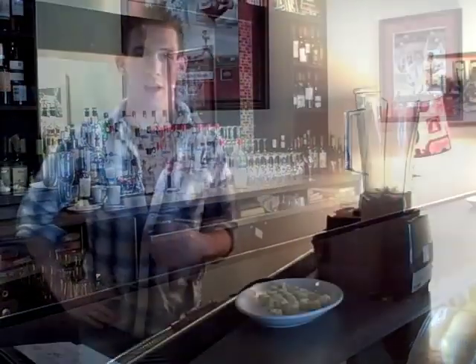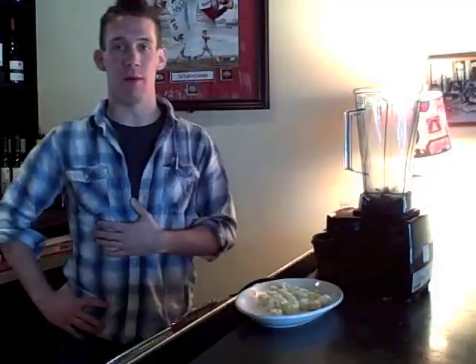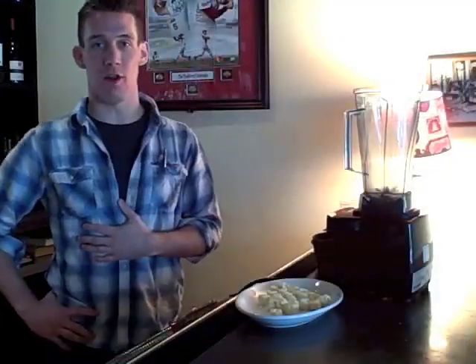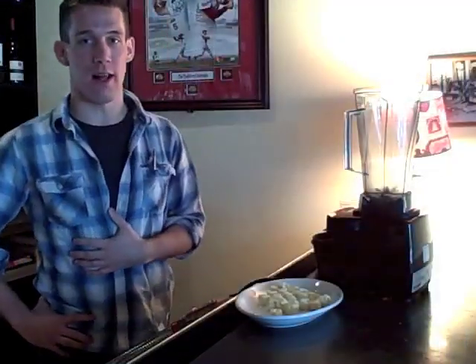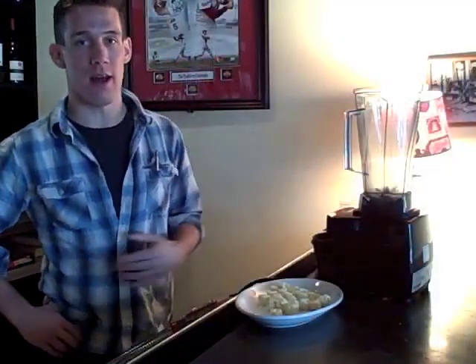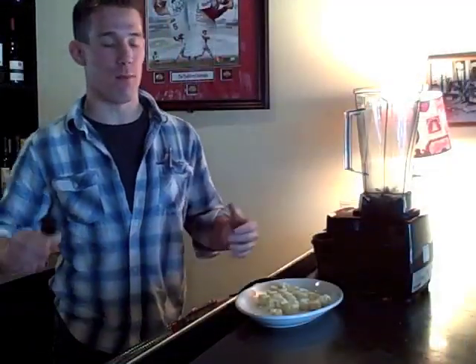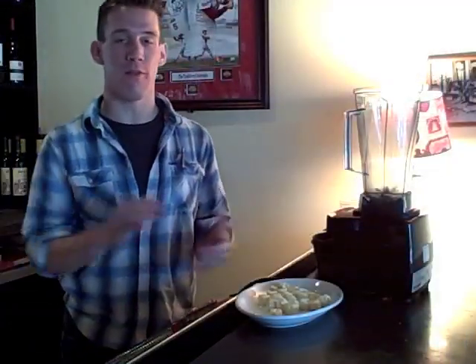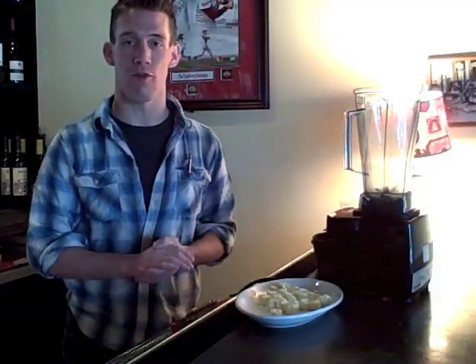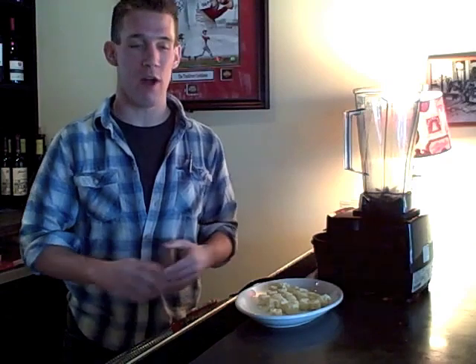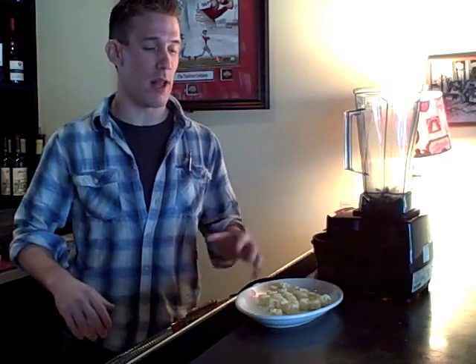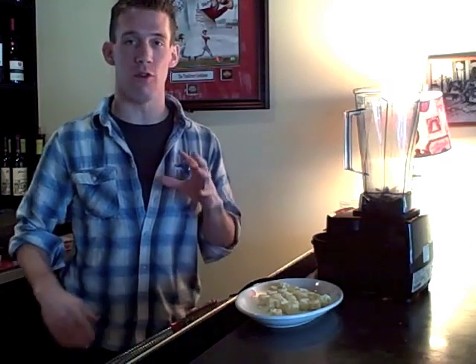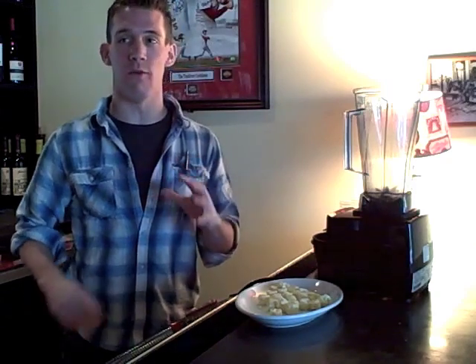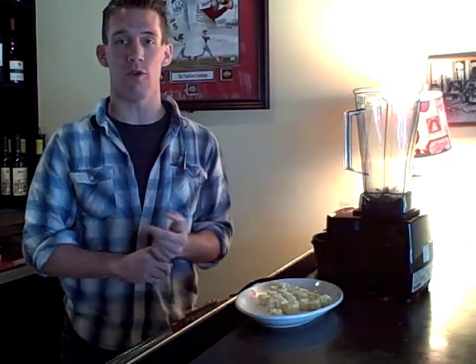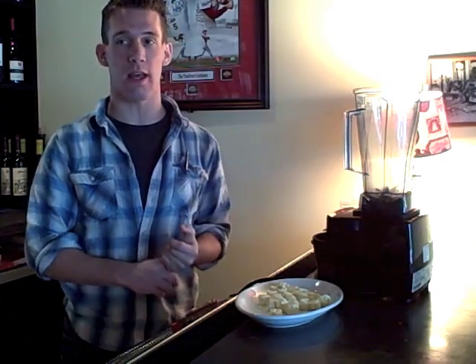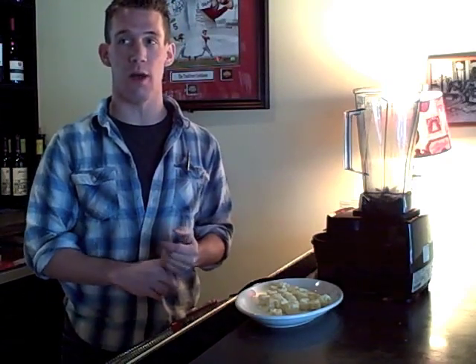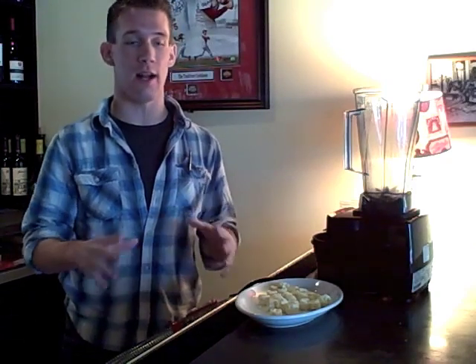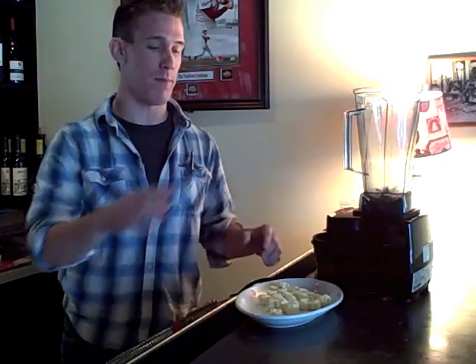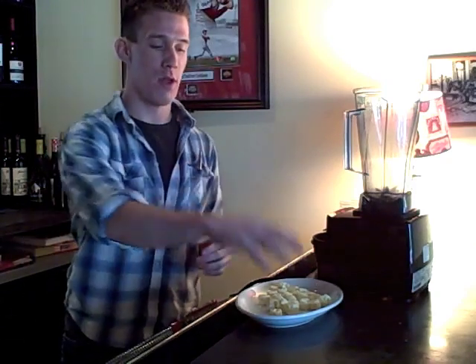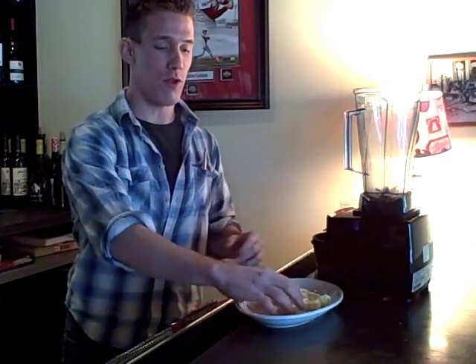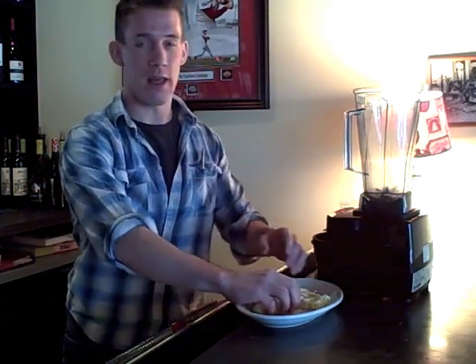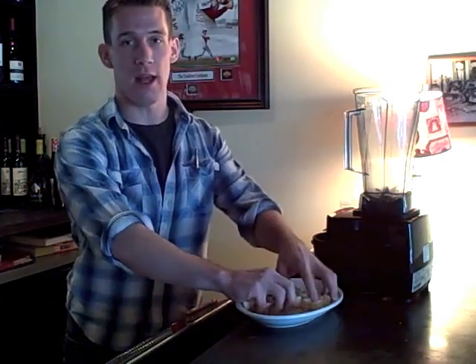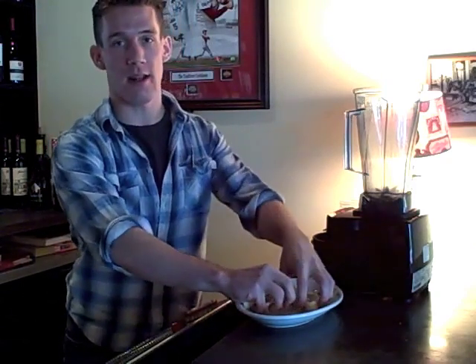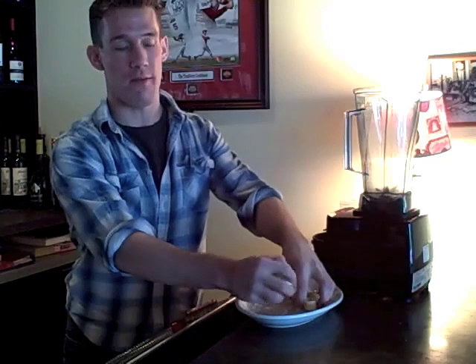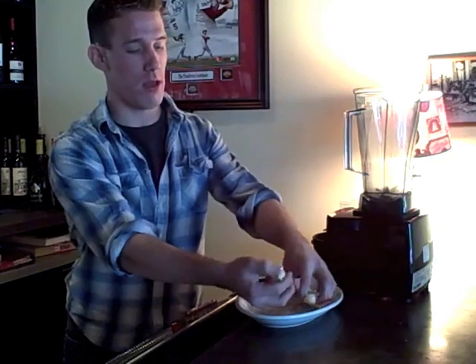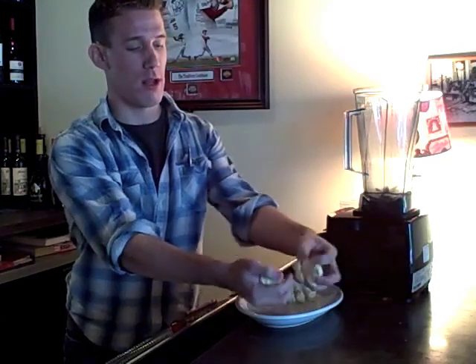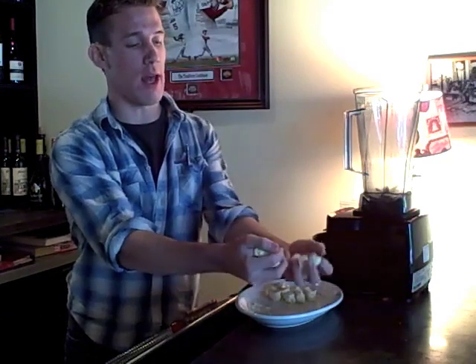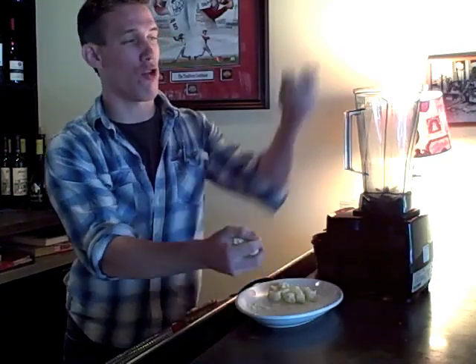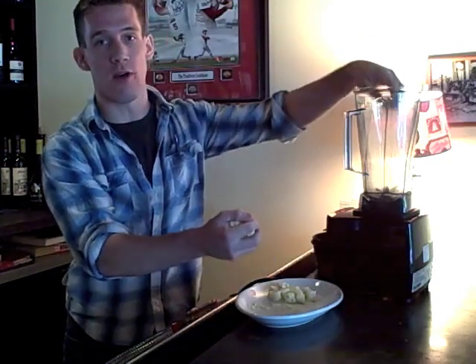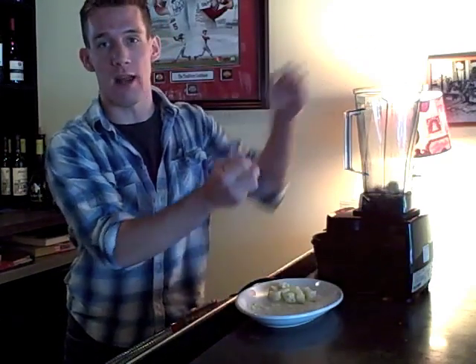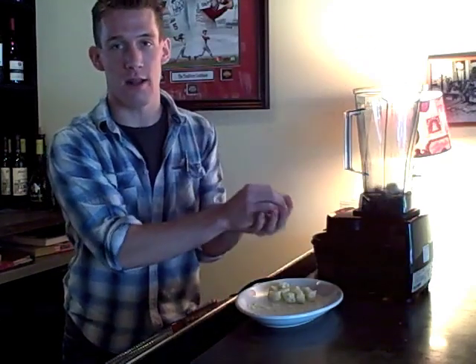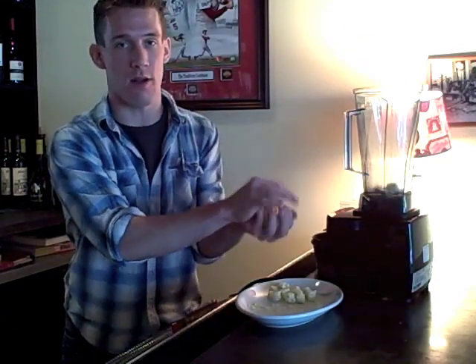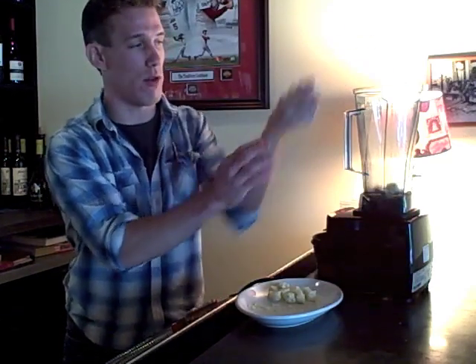My name is Eric Sholley. I'm with Farmhouse Restaurant. Today we're going to infuse vodka with eggnog. So we take eggnog taffy — I got this at Crown Candy, downtown St. Louis.